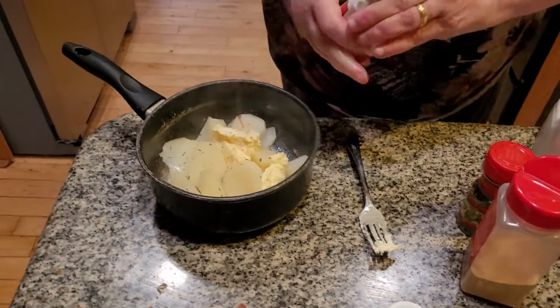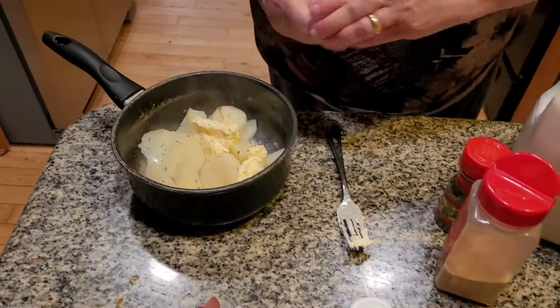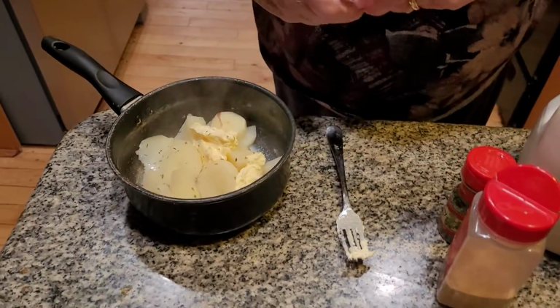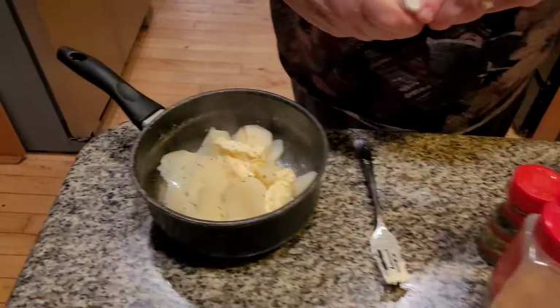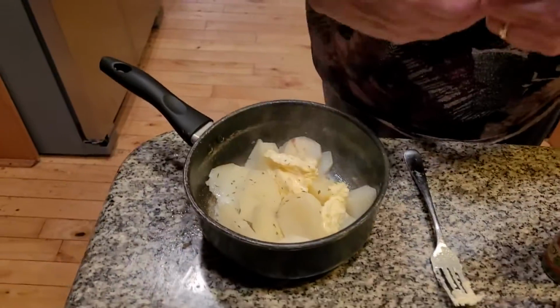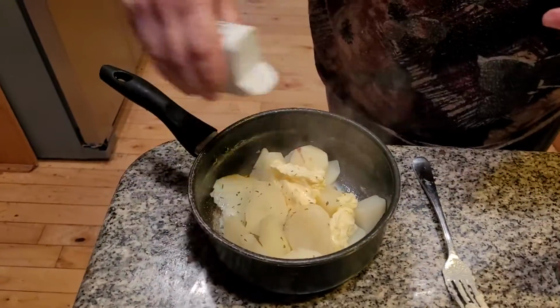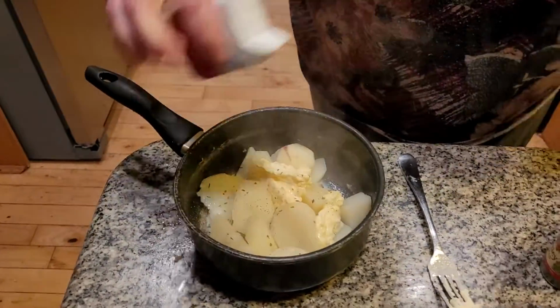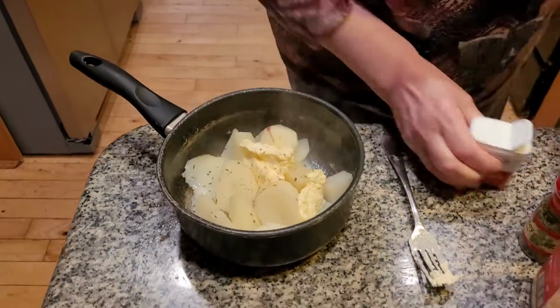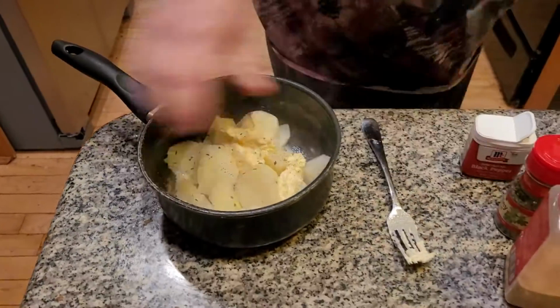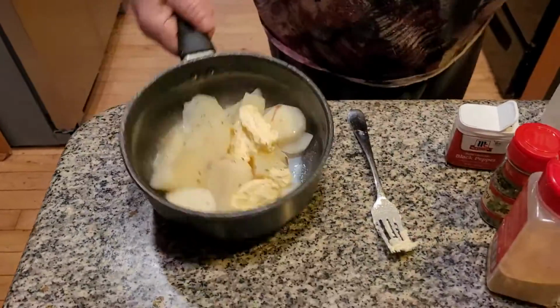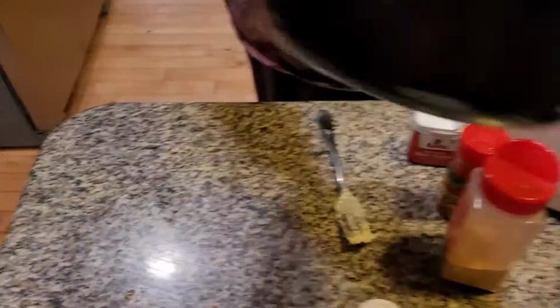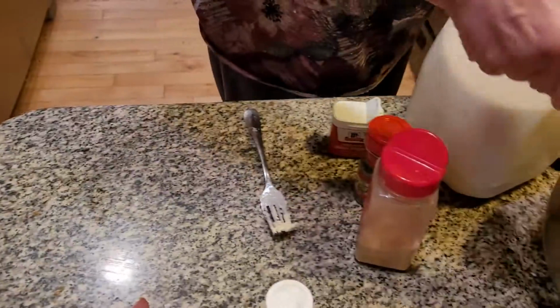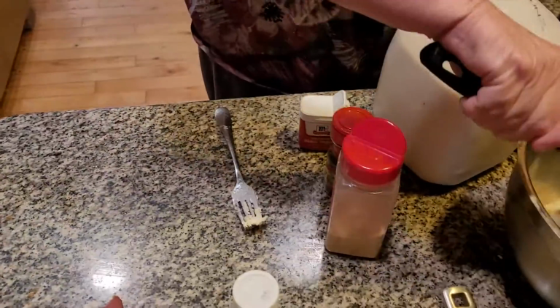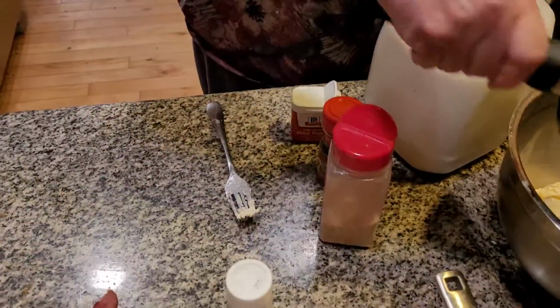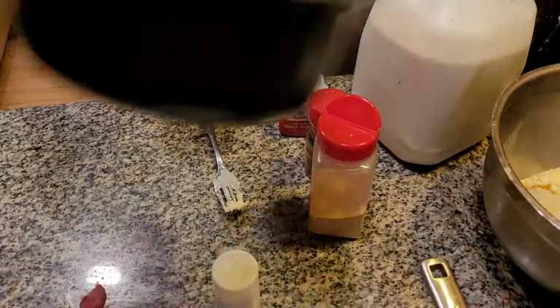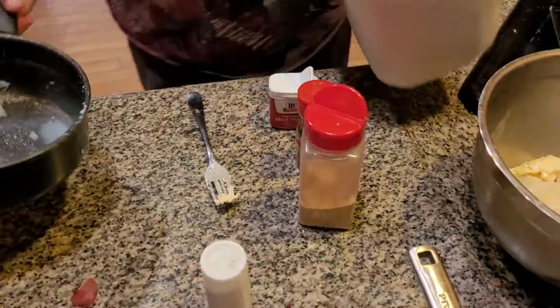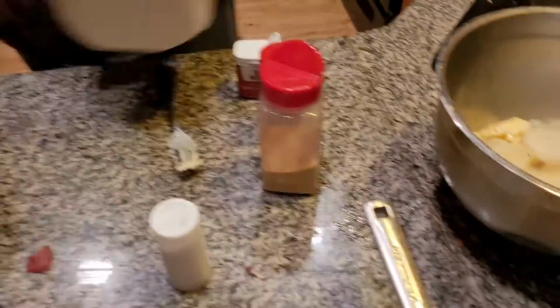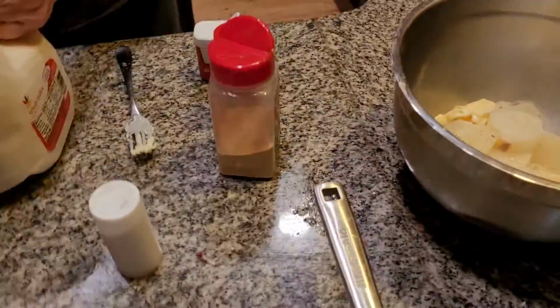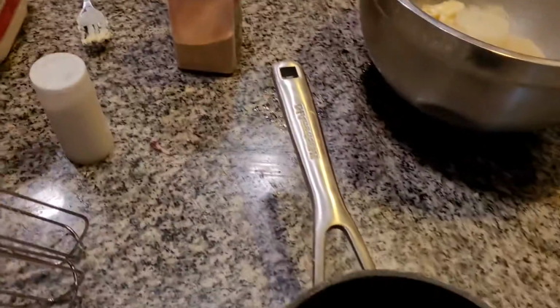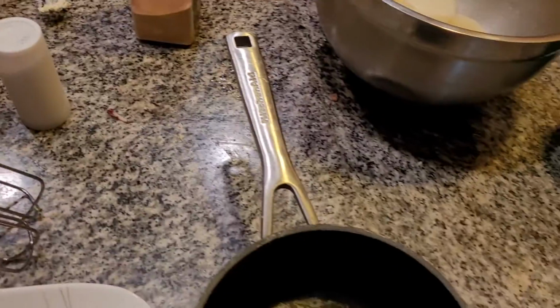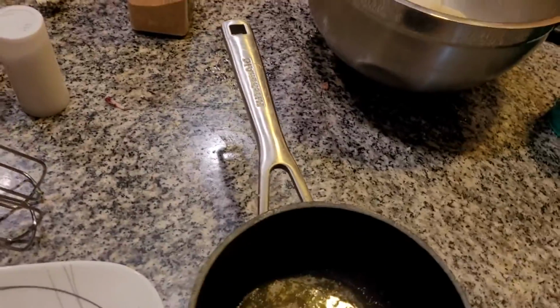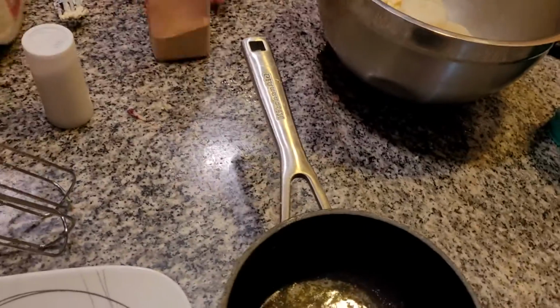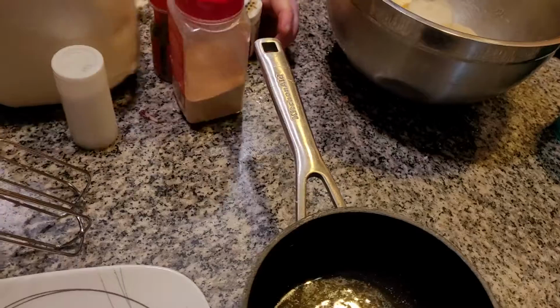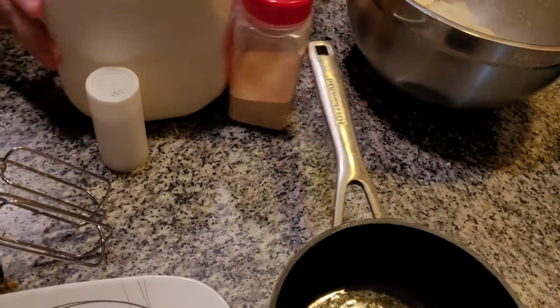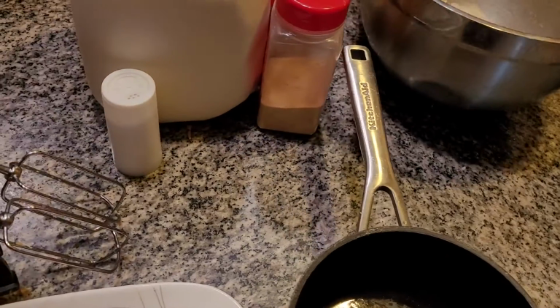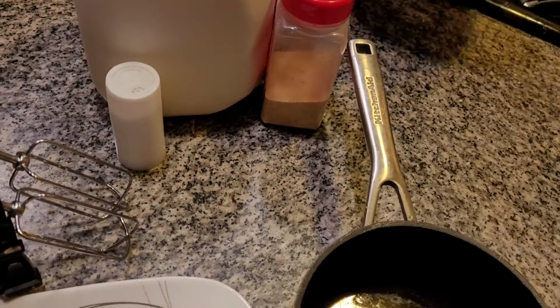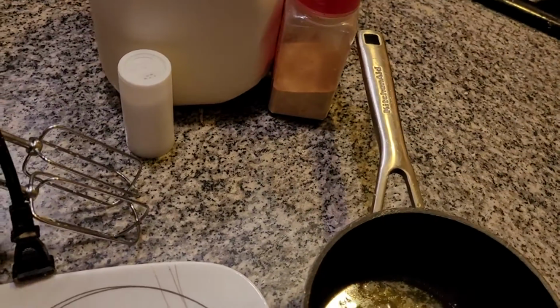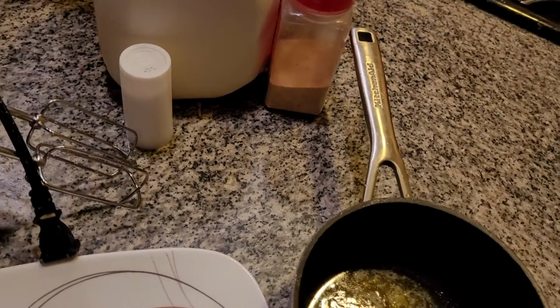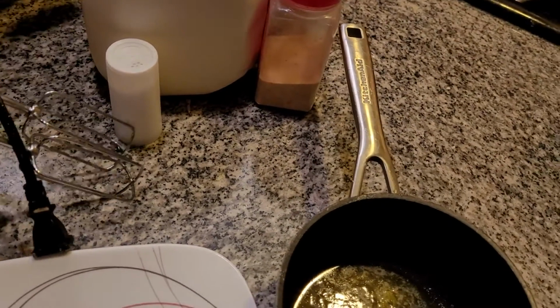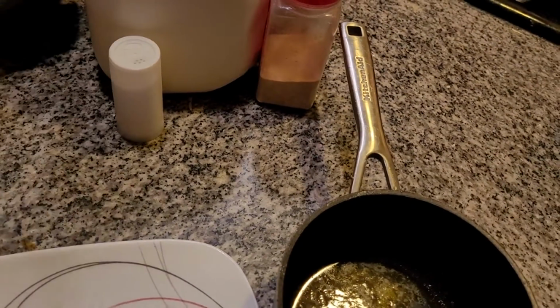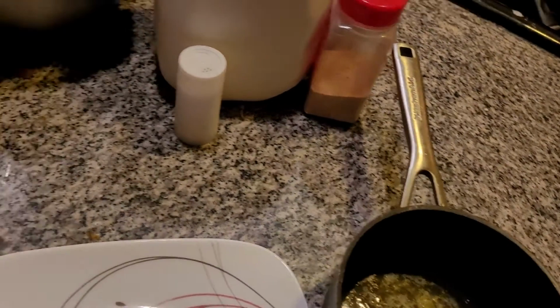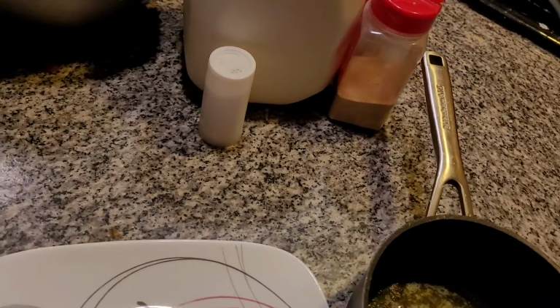Now the next thing I'm going to do is put it into the bowl. Now it's going into the bowl. You can use a Mix Master when you whip your potatoes up. It's really delicious.